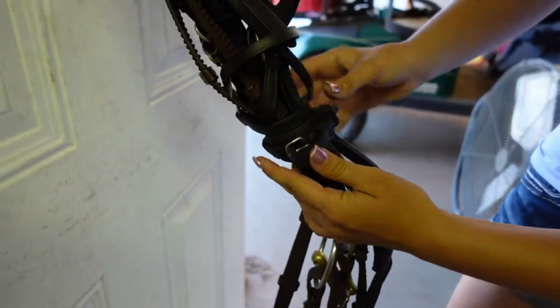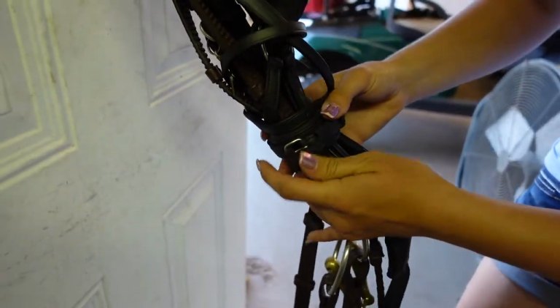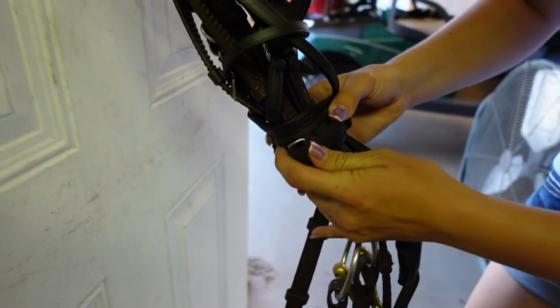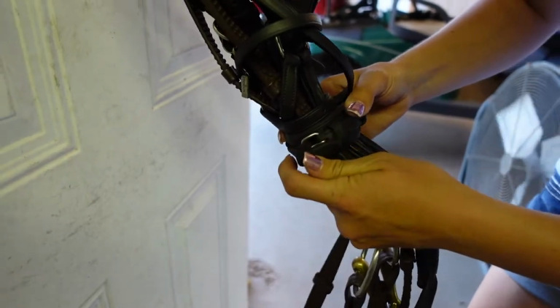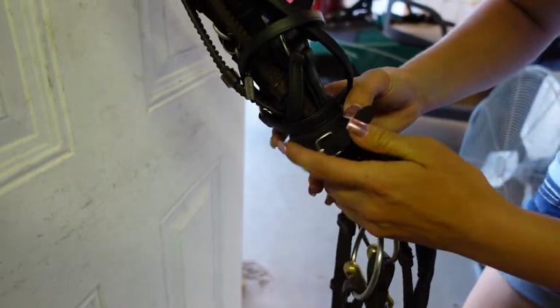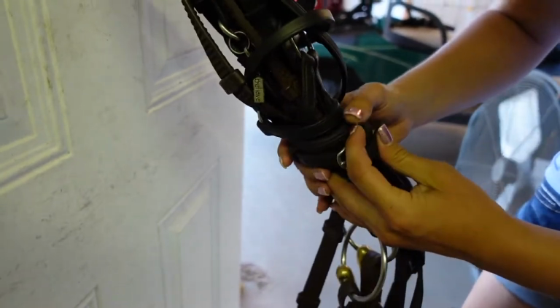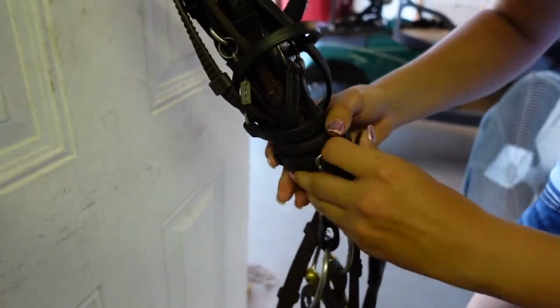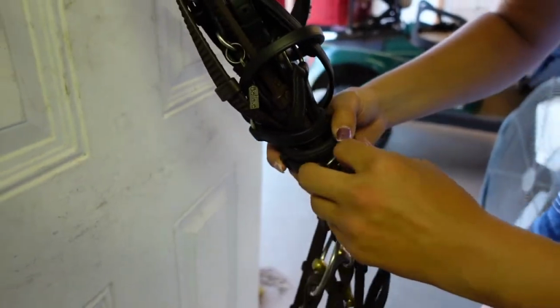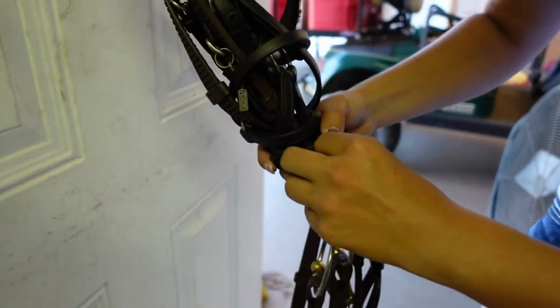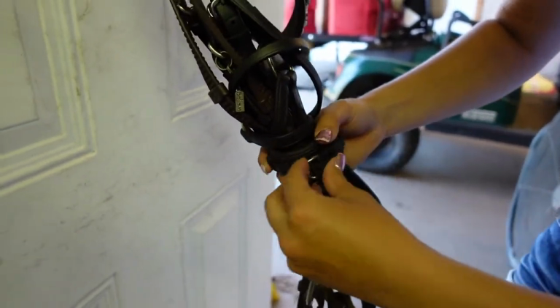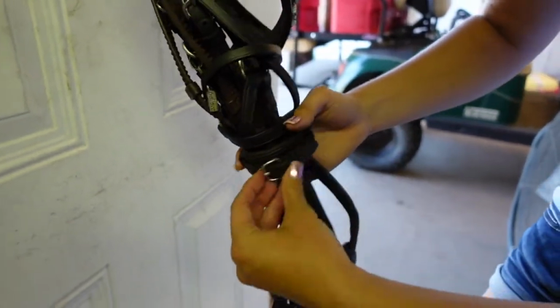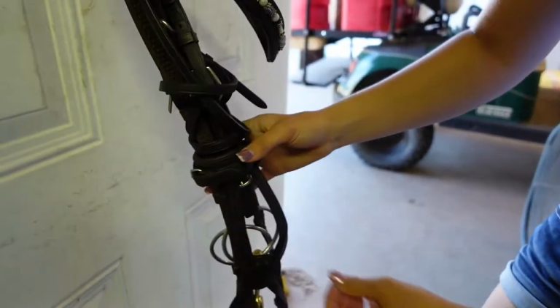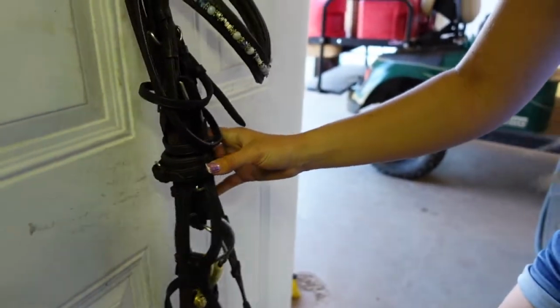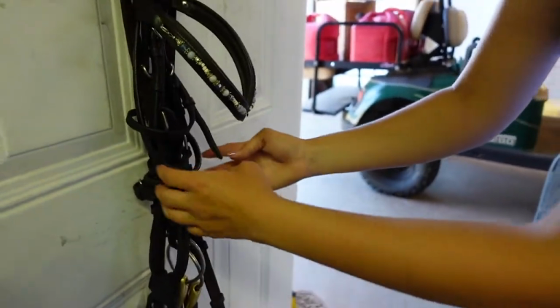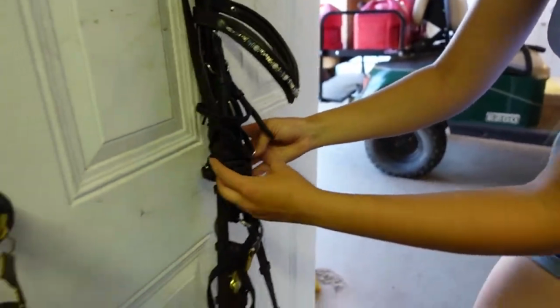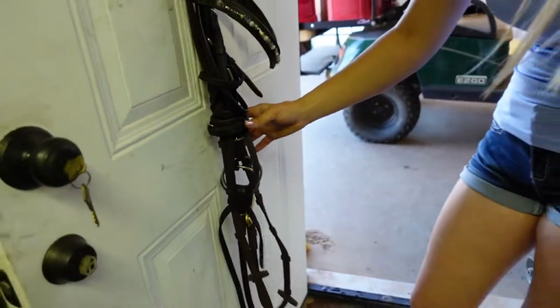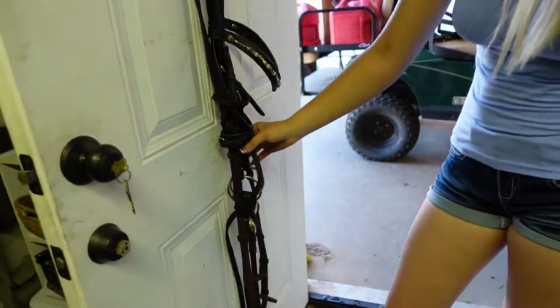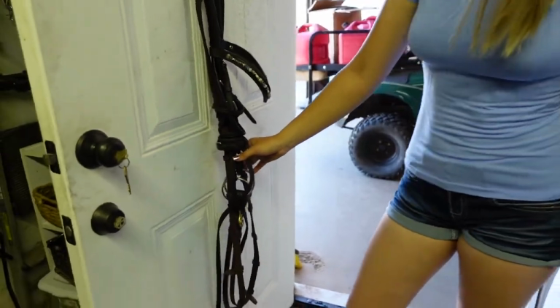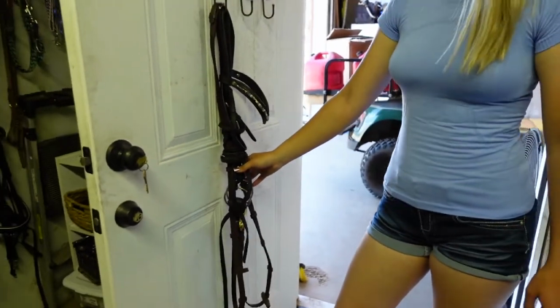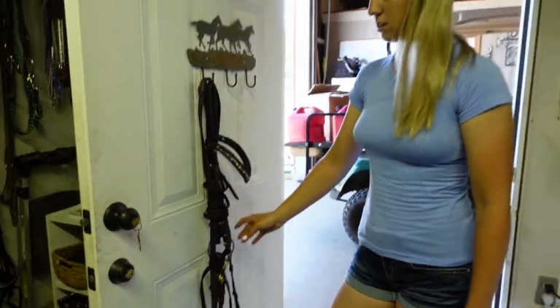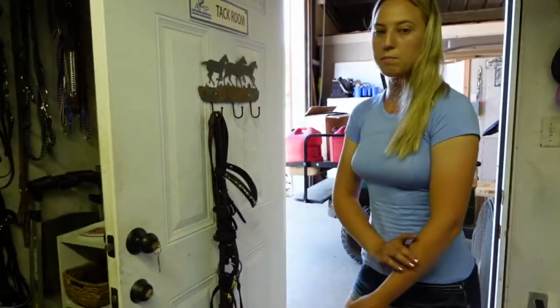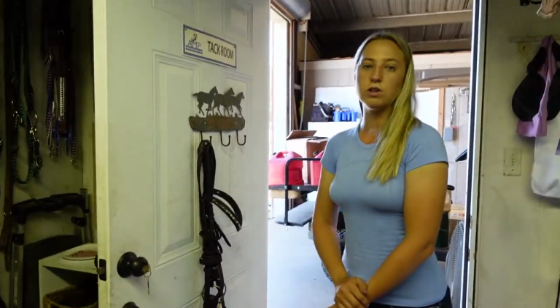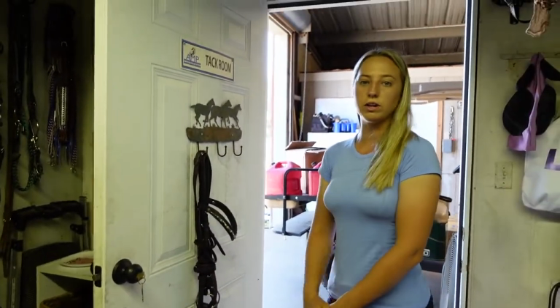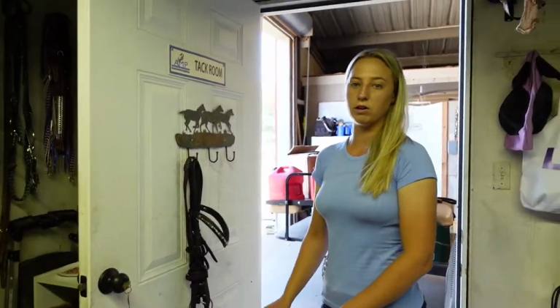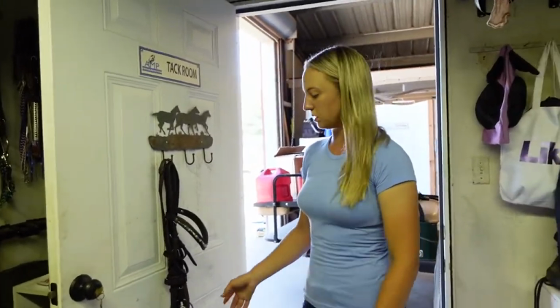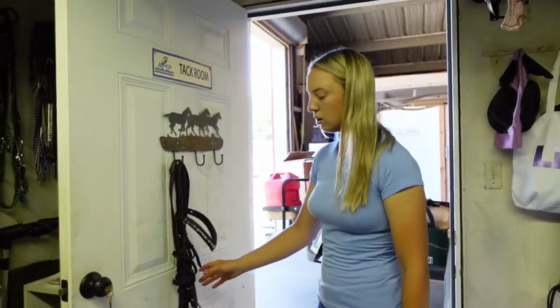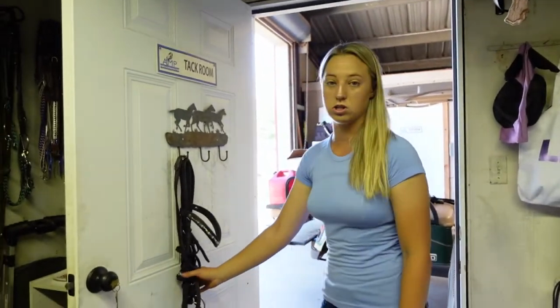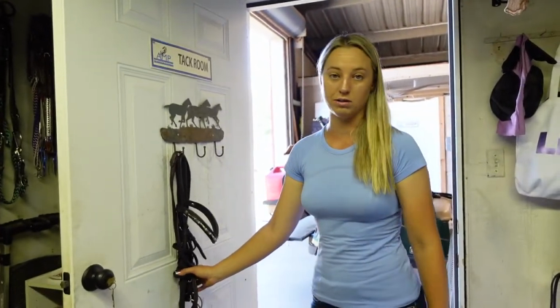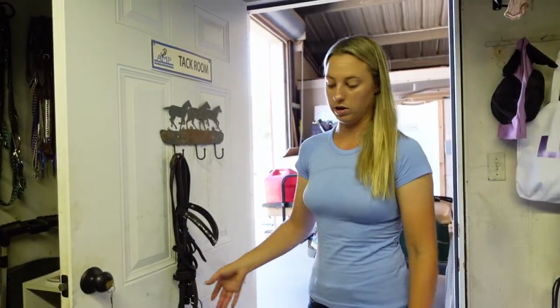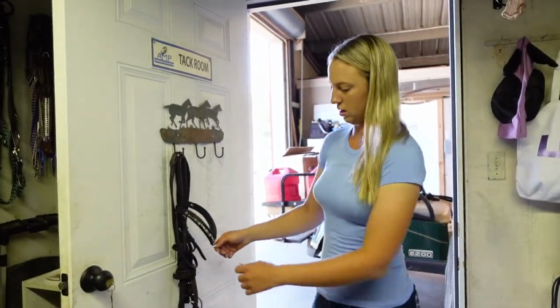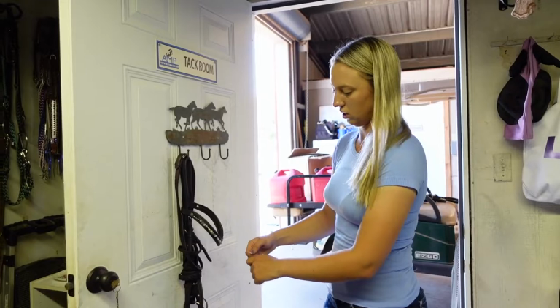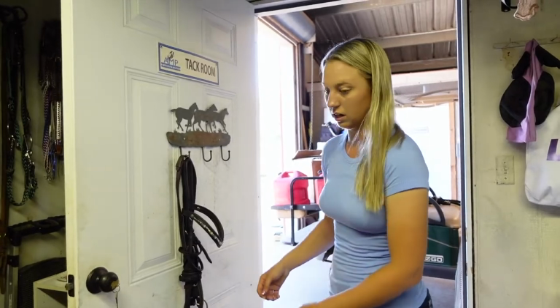And then I'm going to take it and hook it on the first hole. You can do this as loosely or as tightly as you want. I went around twice because I like my bridles nice and tight, but if you don't want it super tight, you can just go around once and then hook it together.